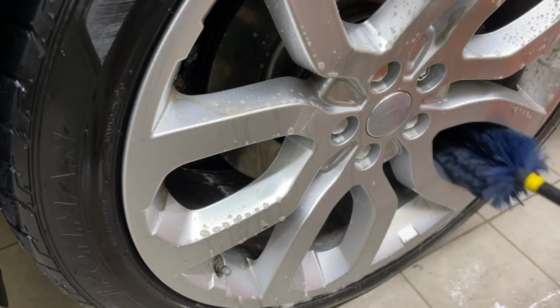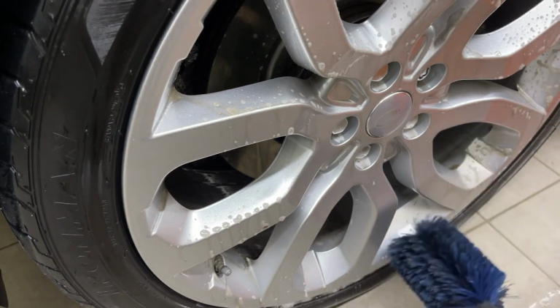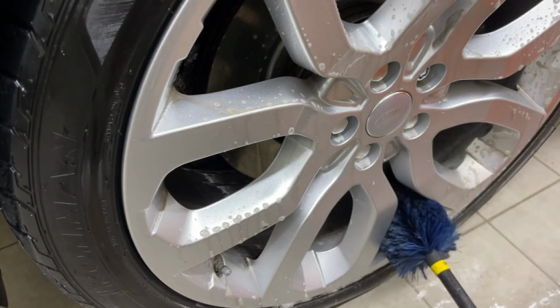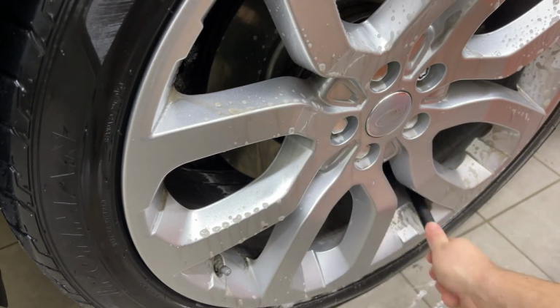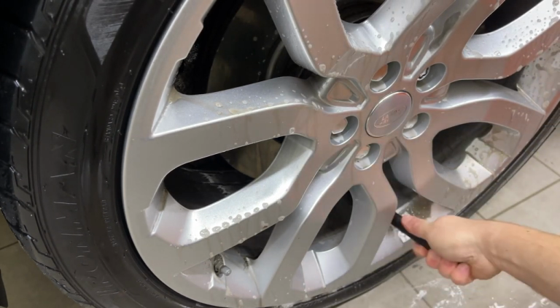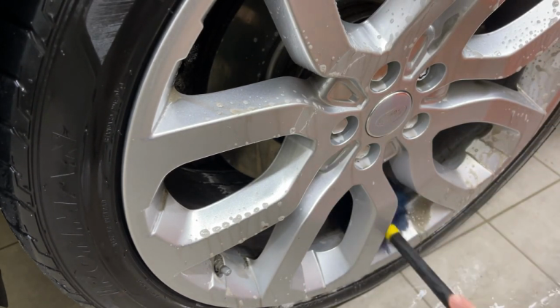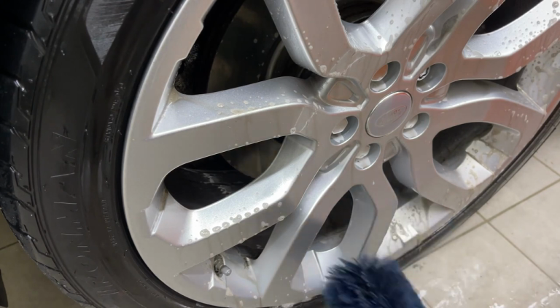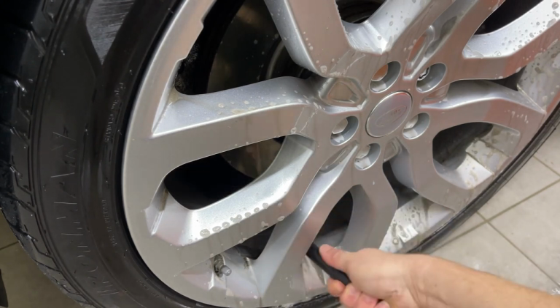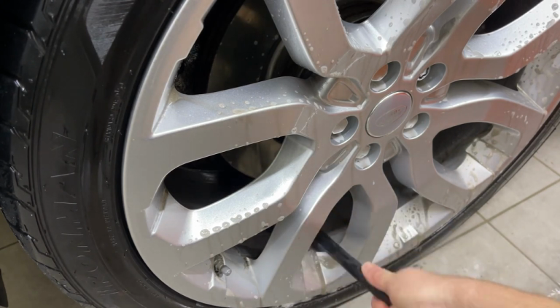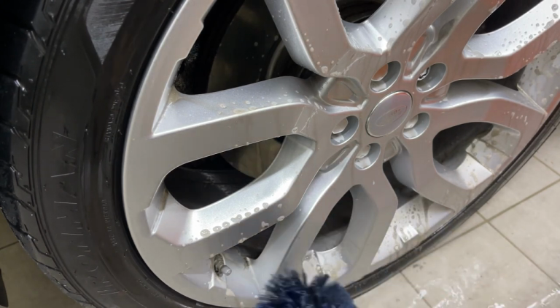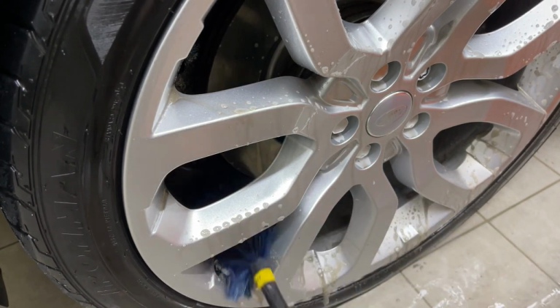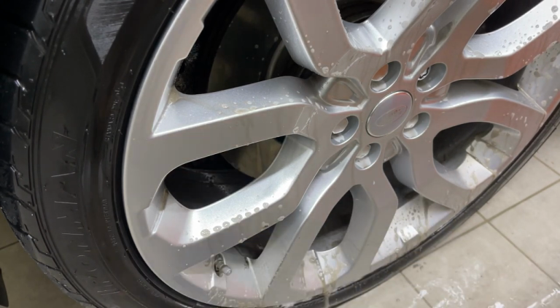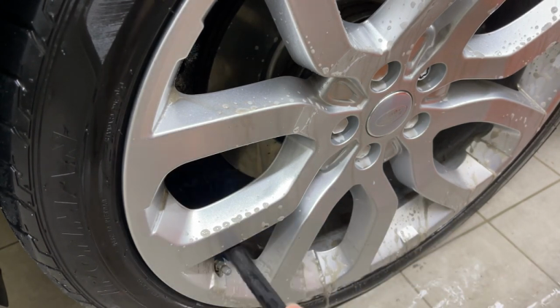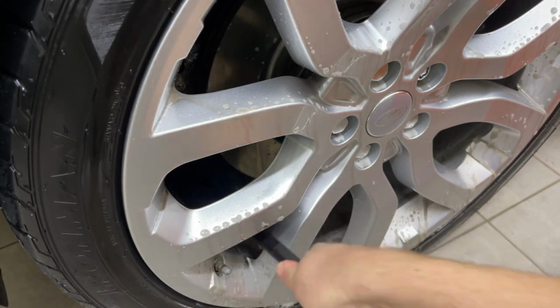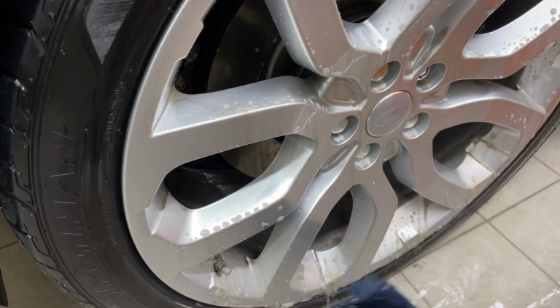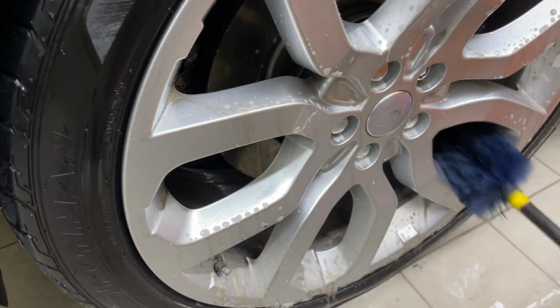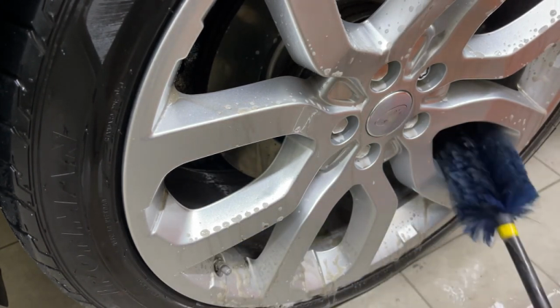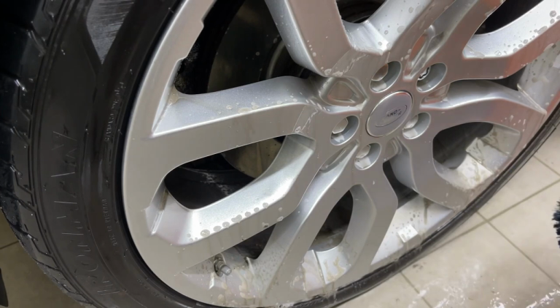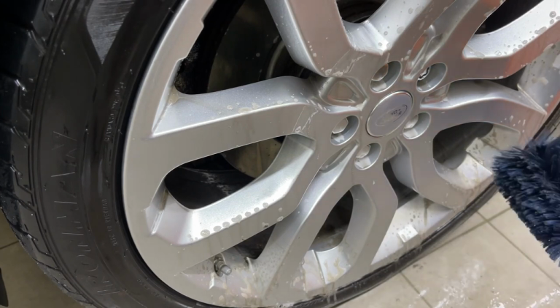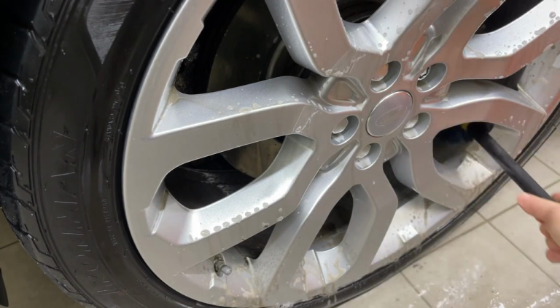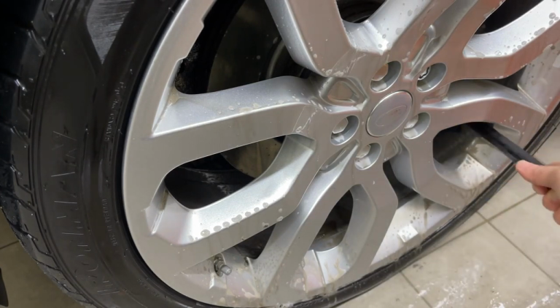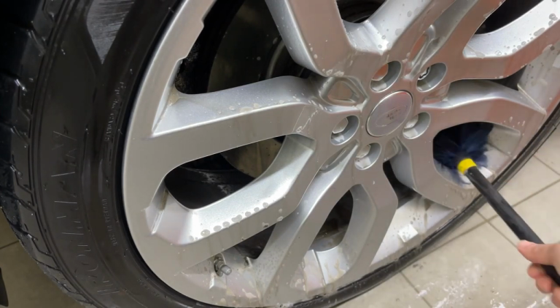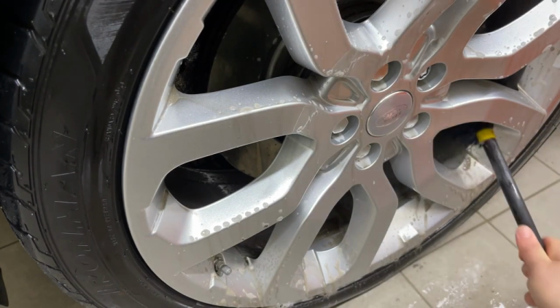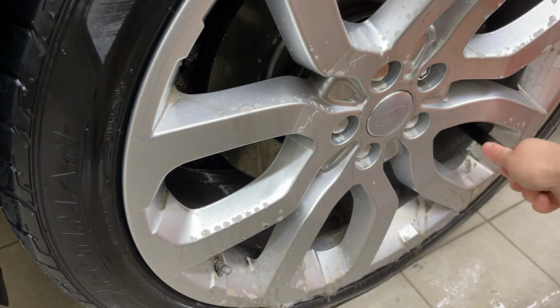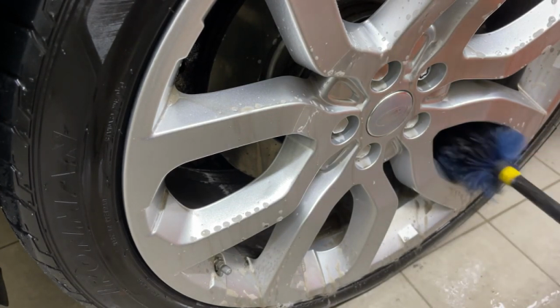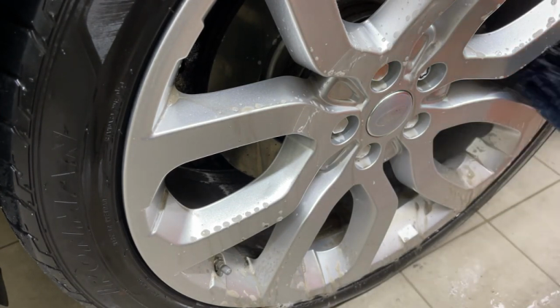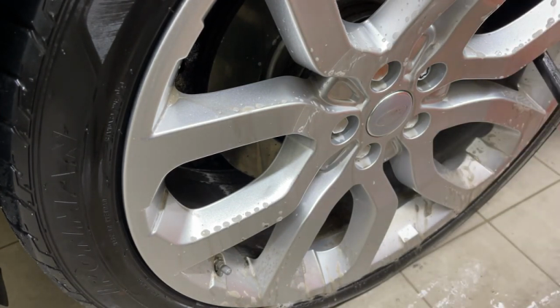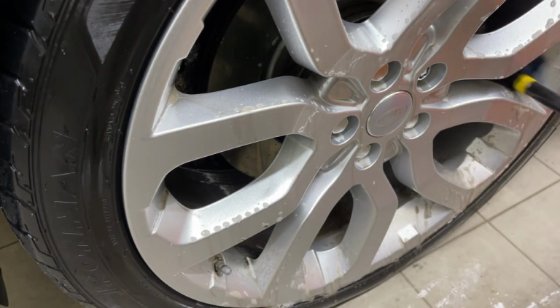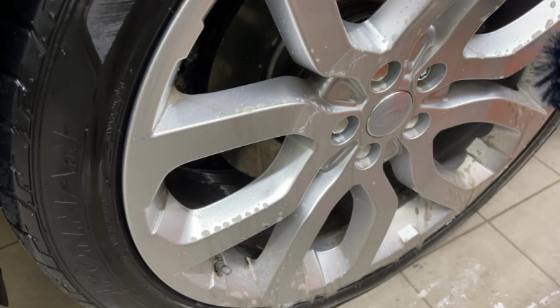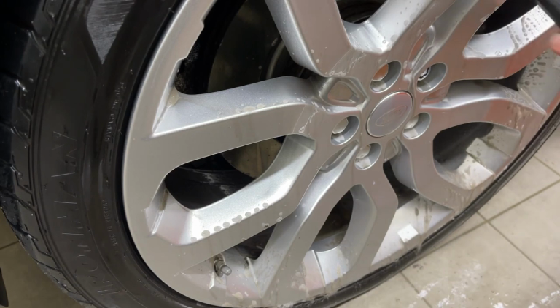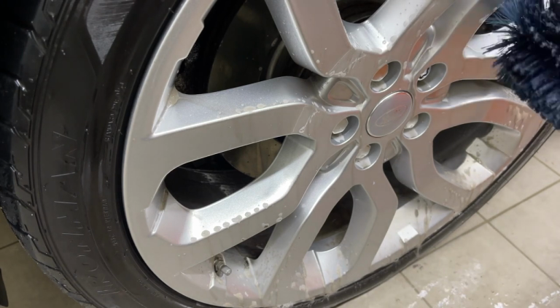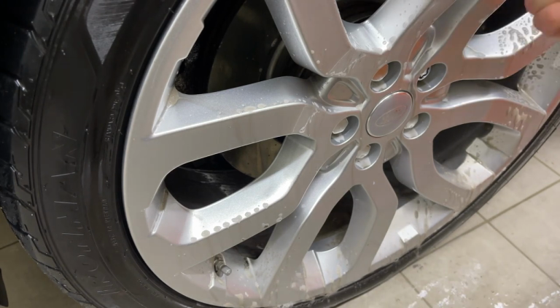Luckily, we're working on 22s today, so we've got some room to get around them. I'm going to move the camera so I don't soak it, rinse this off, and we'll come in with a flashlight and have a look.